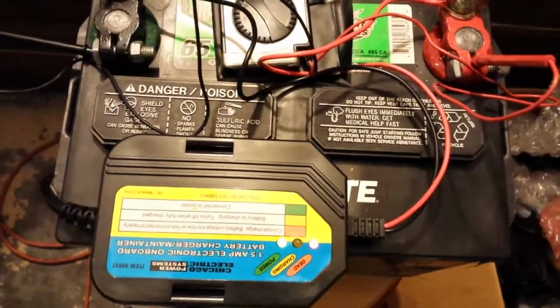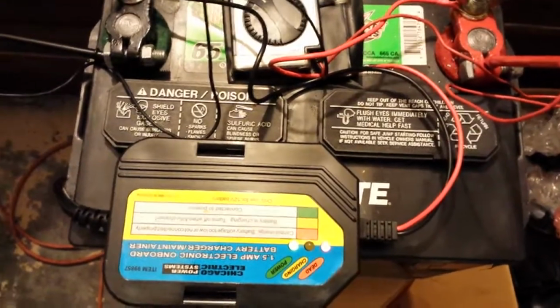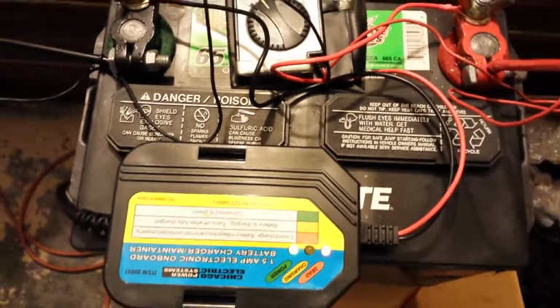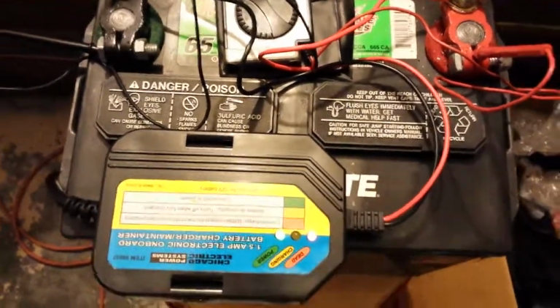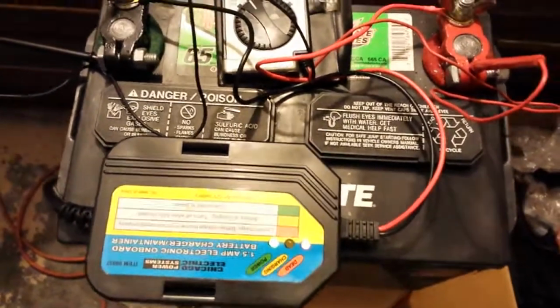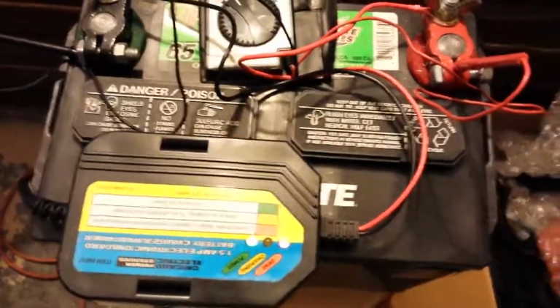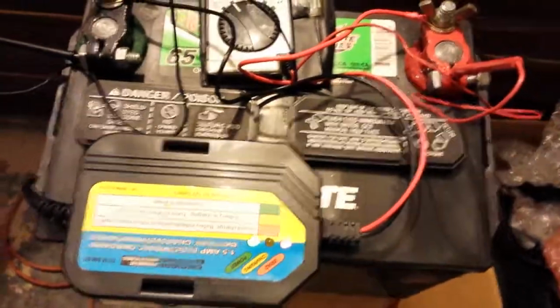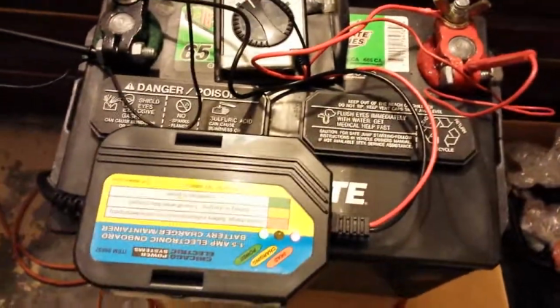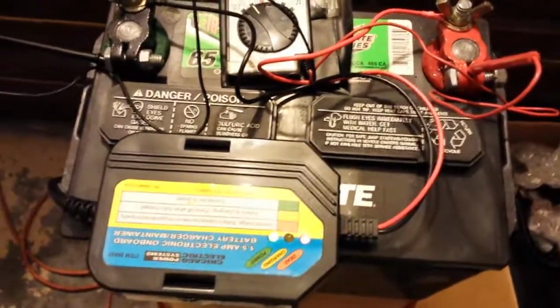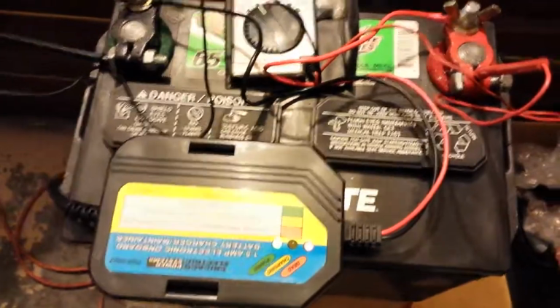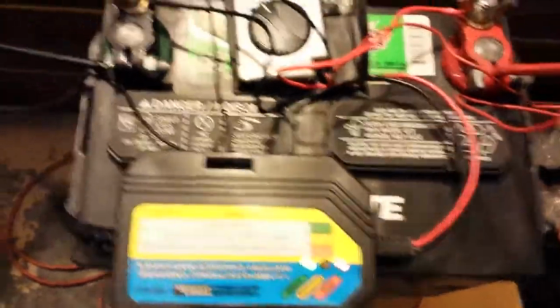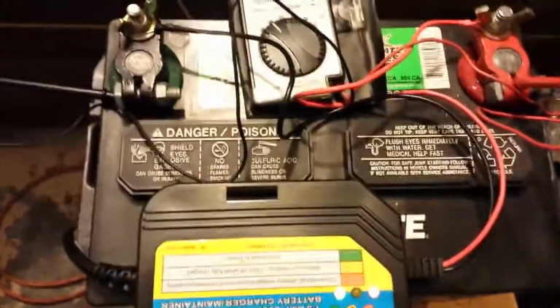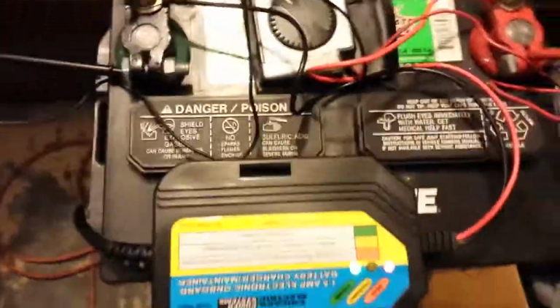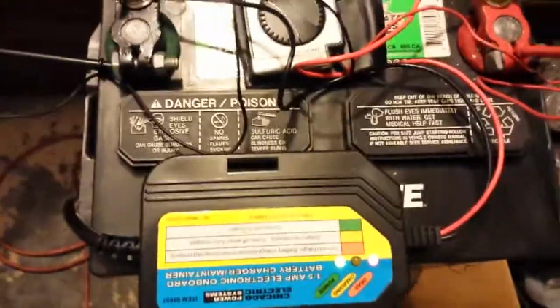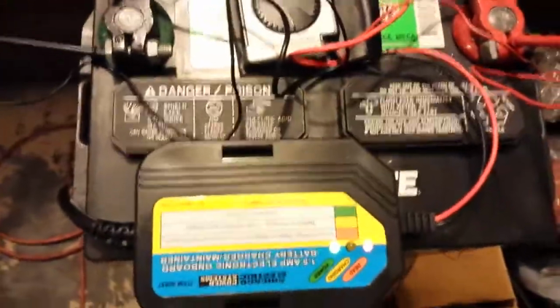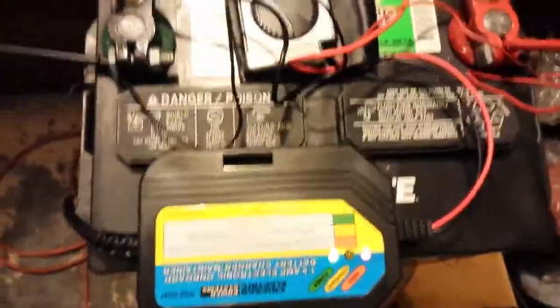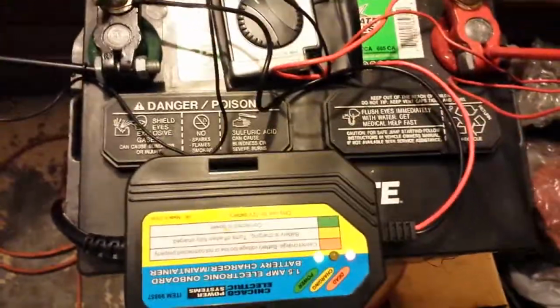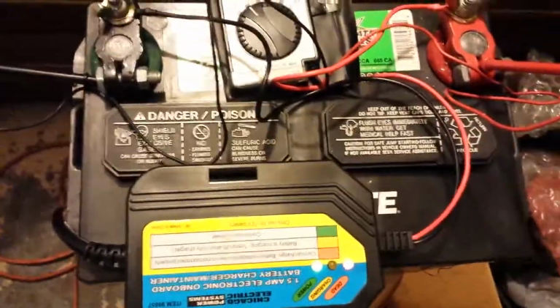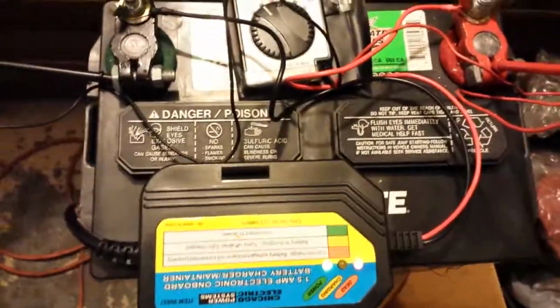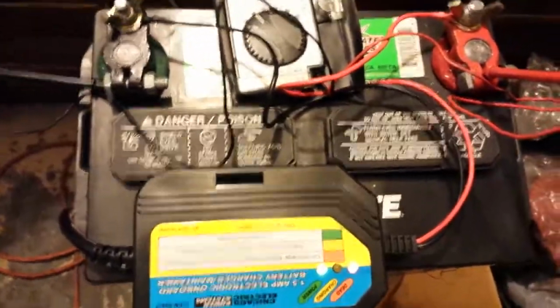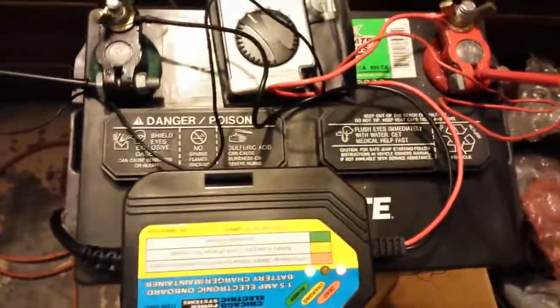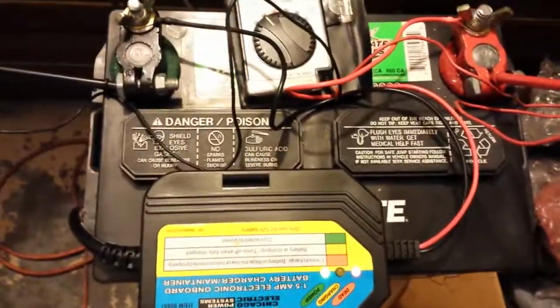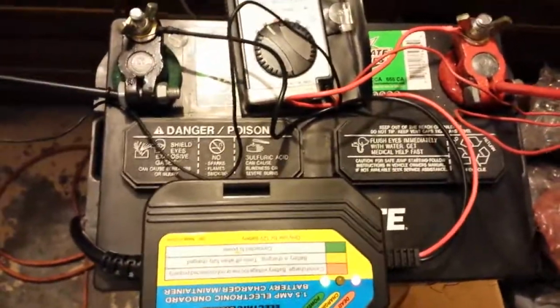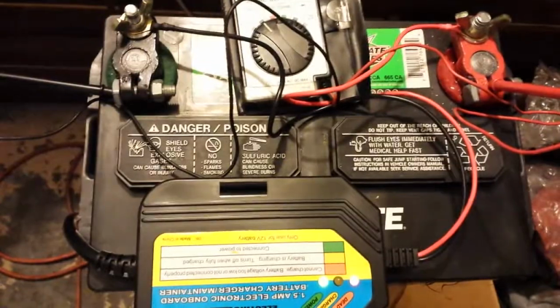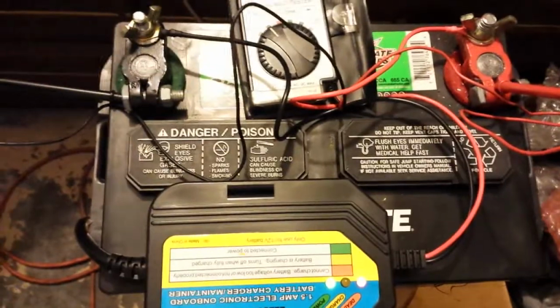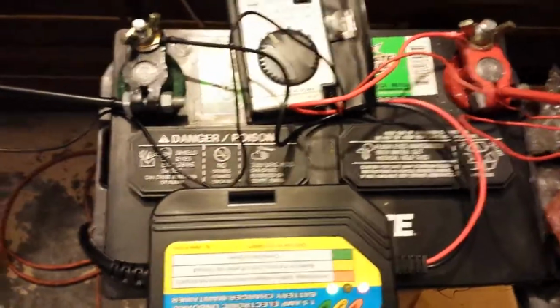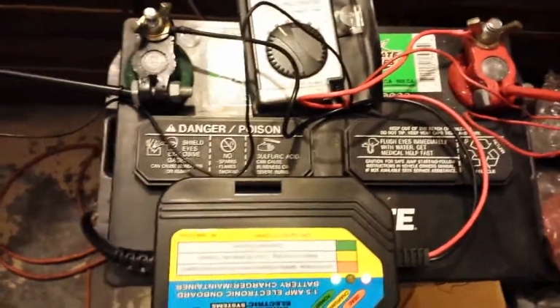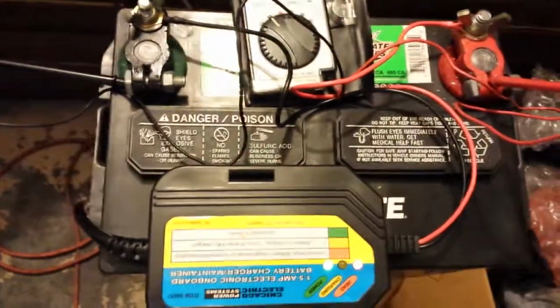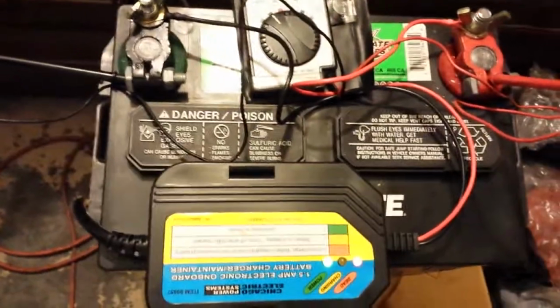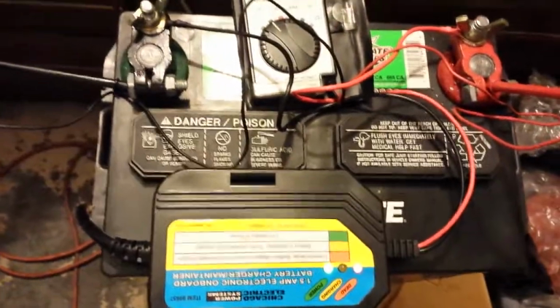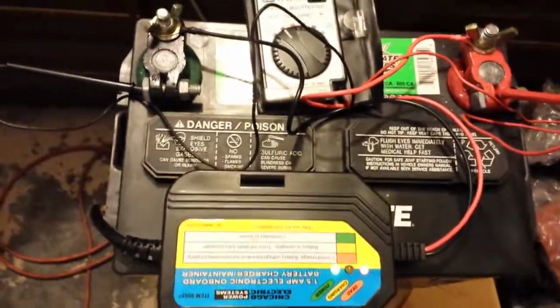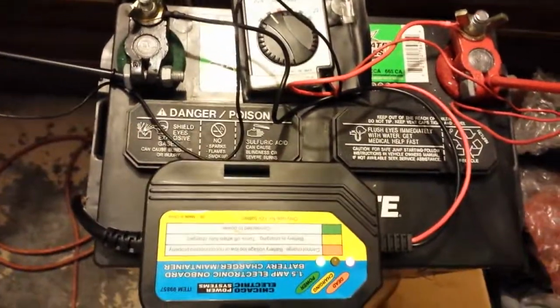Hey everyone, this is Alan of BTS. I just wanted to show you this nifty trick. I have an interstate battery that's really old with a problem holding a charge from one of the VR4s that I've been working on.